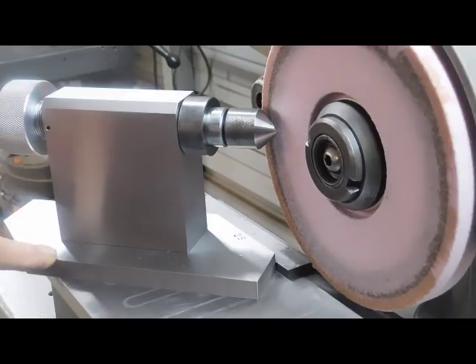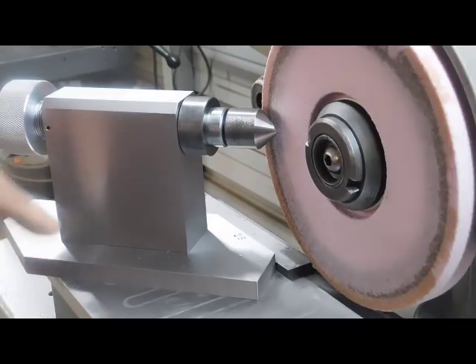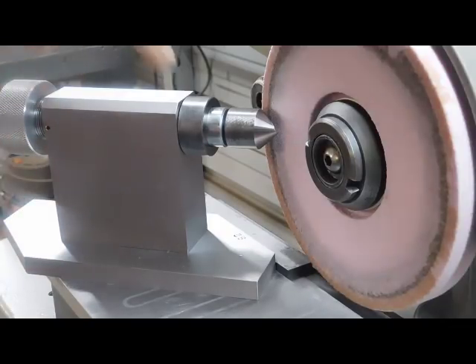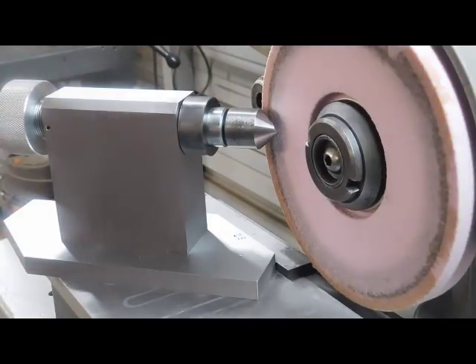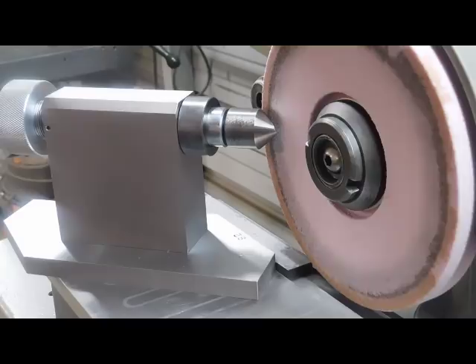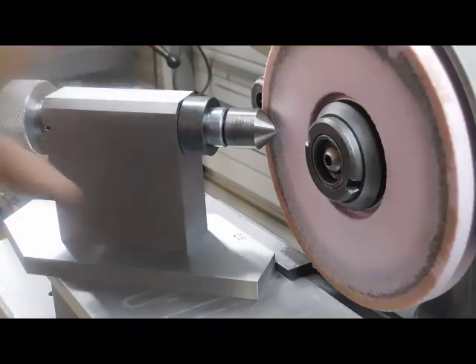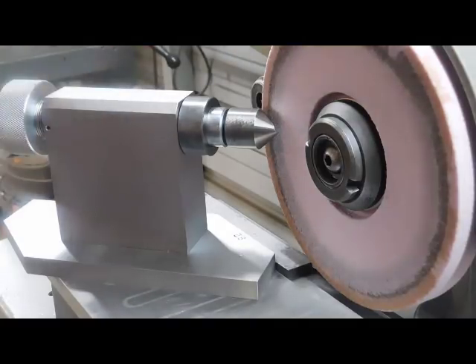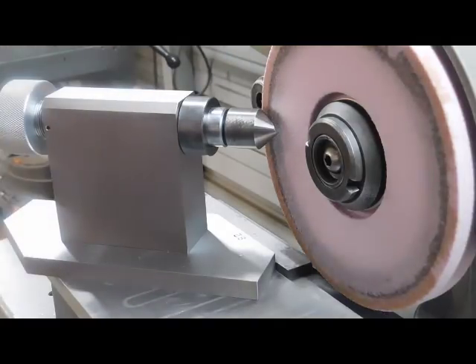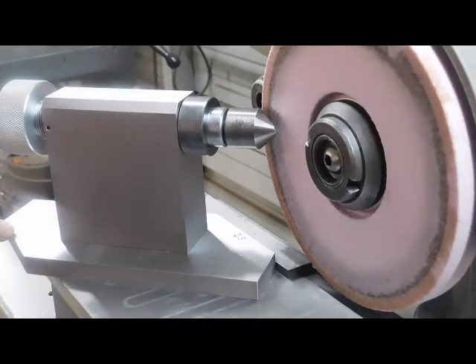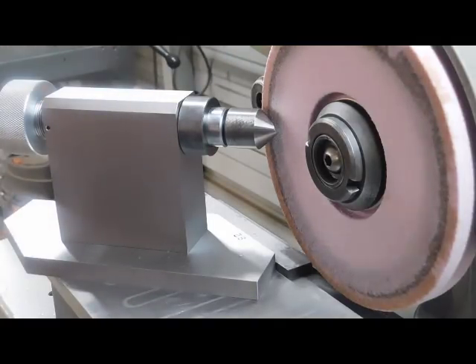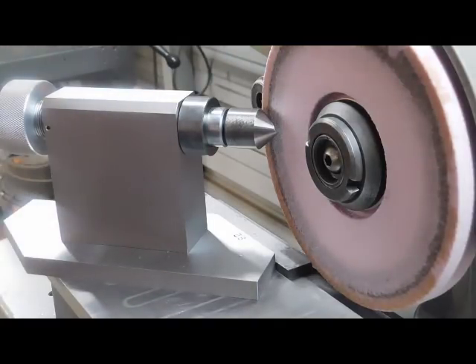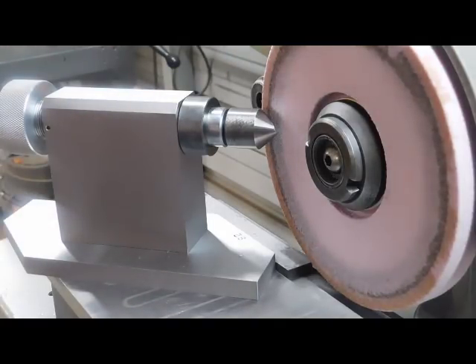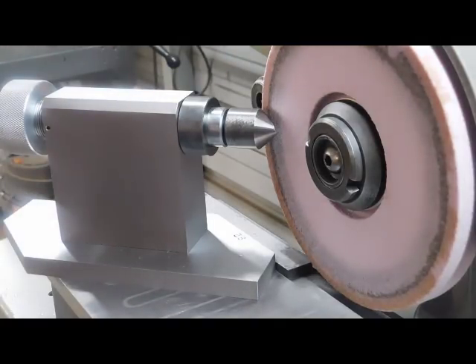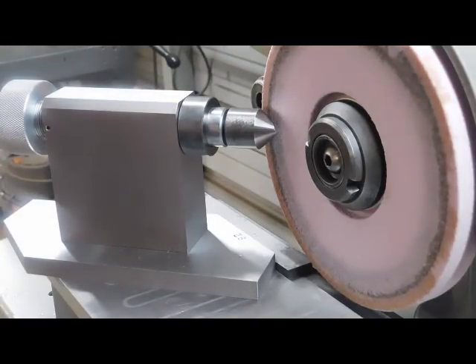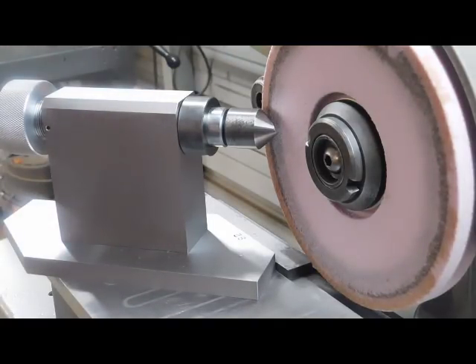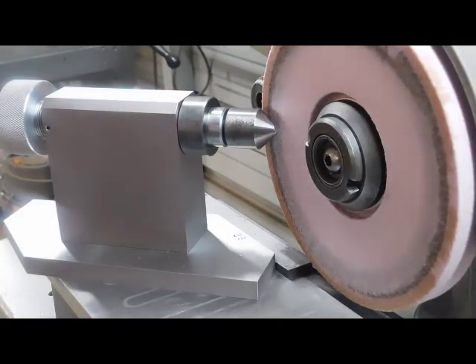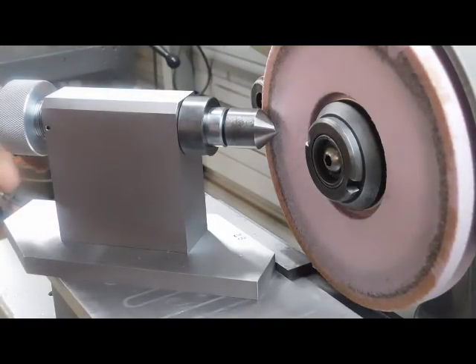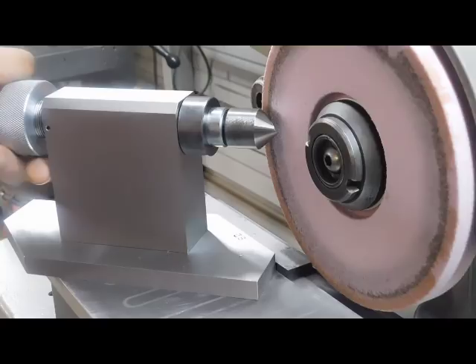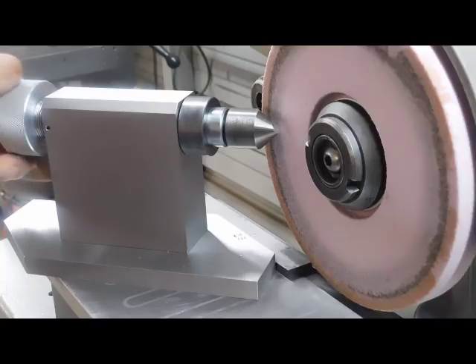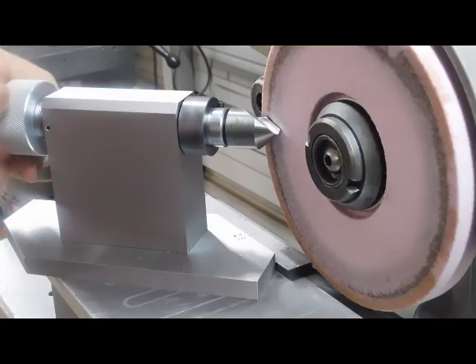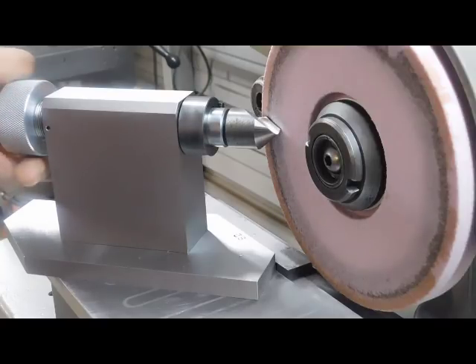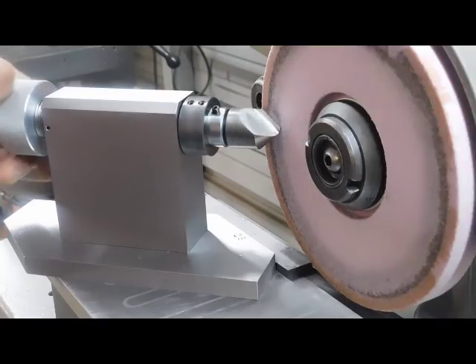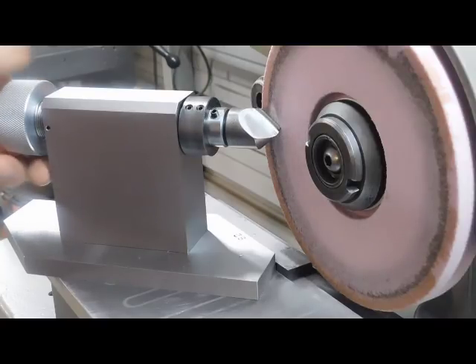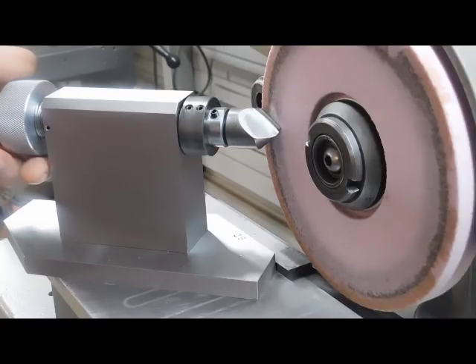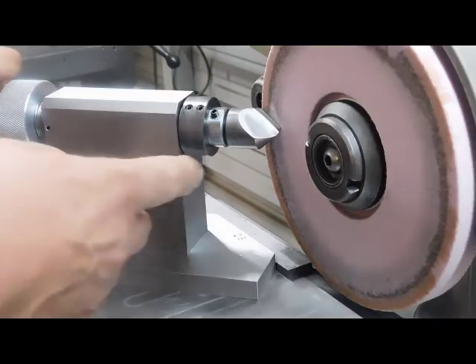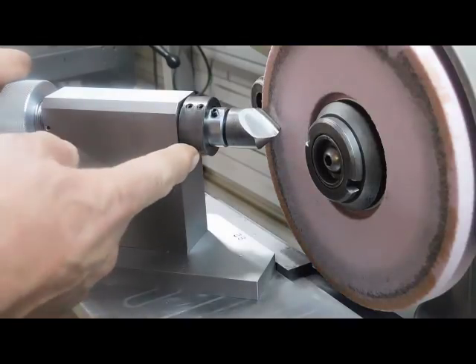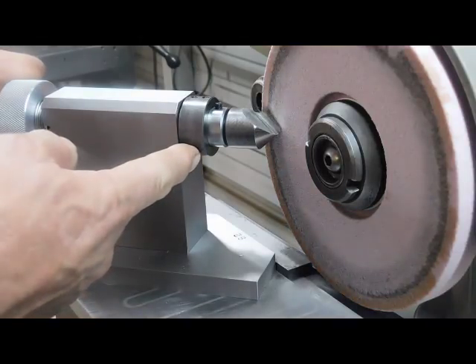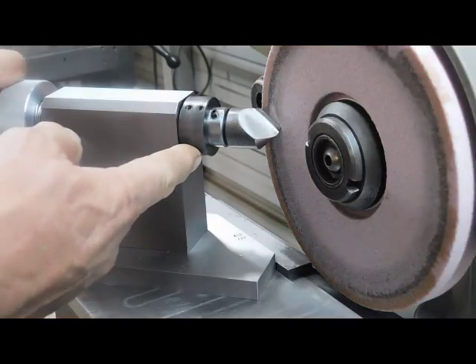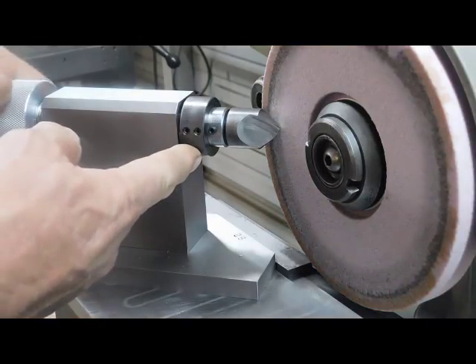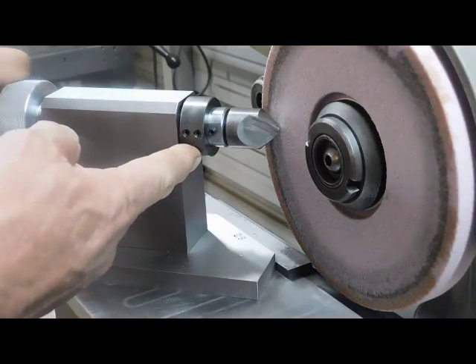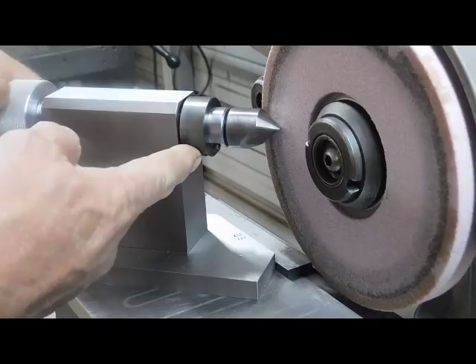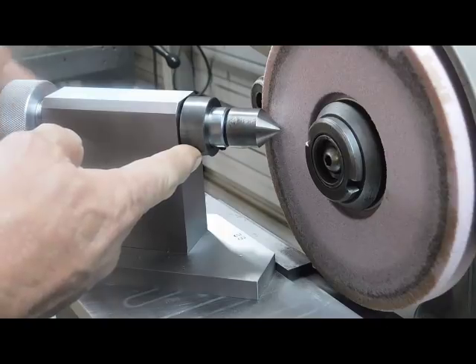You have to reverse the spindle once you get into 90, which only takes a second. But here's how this thing works — it has a cam on the front here.